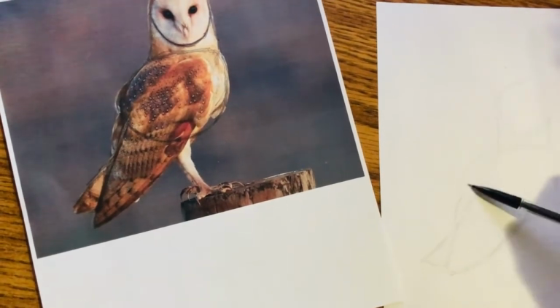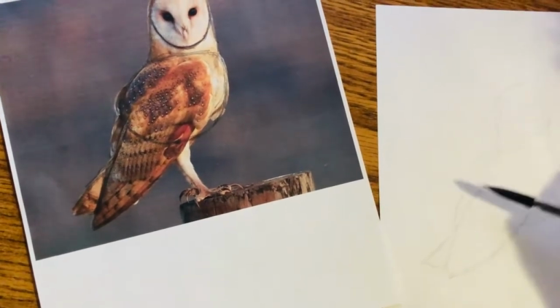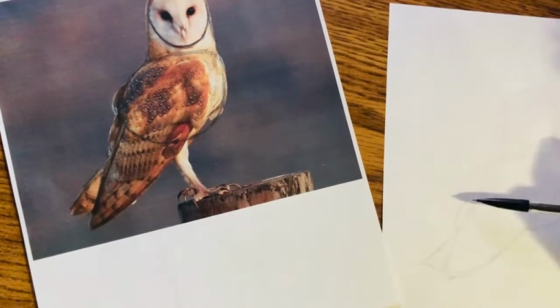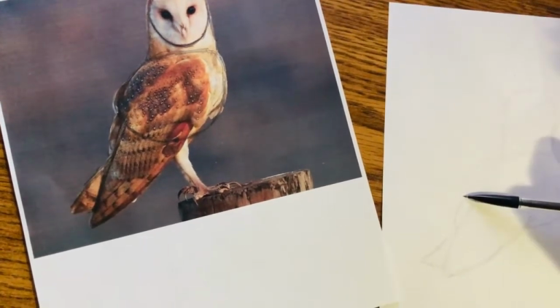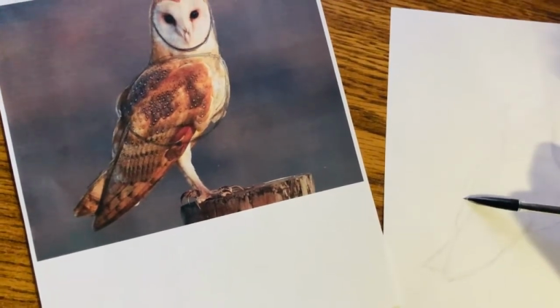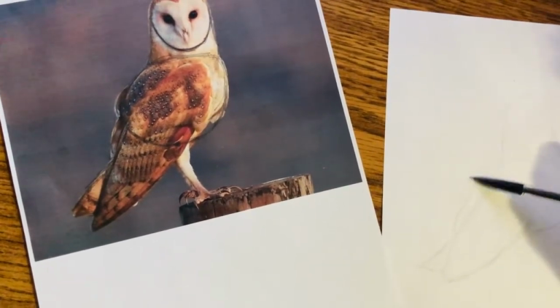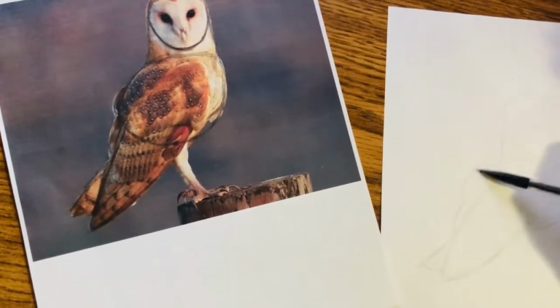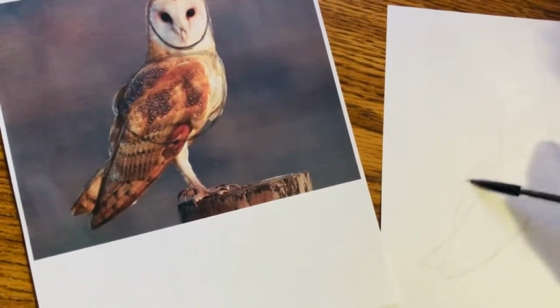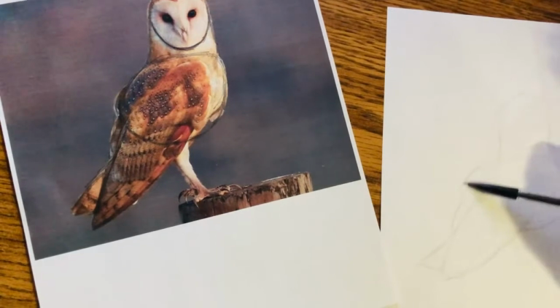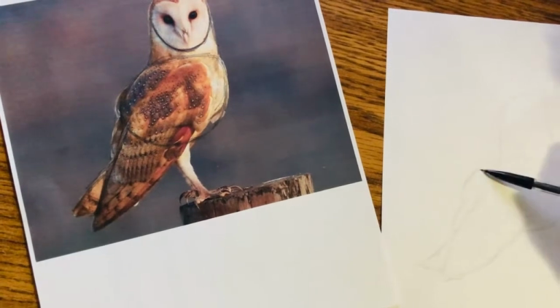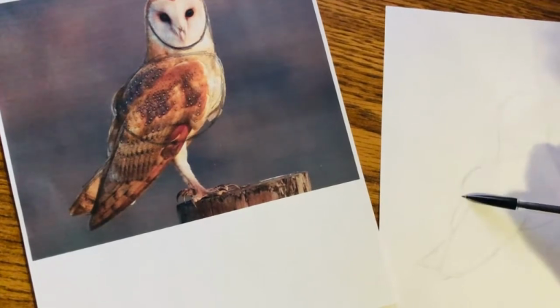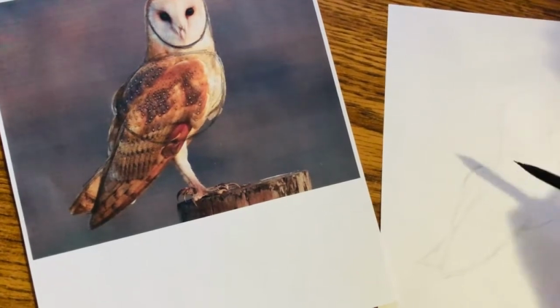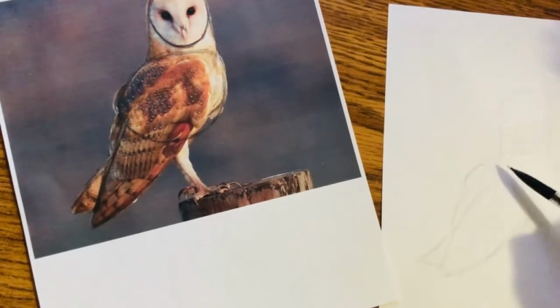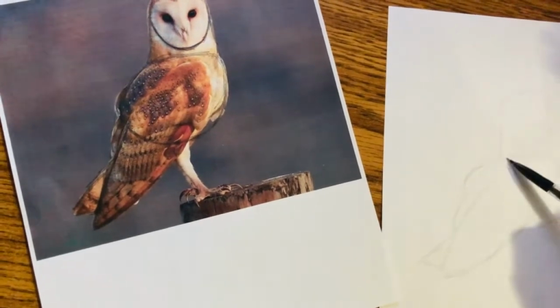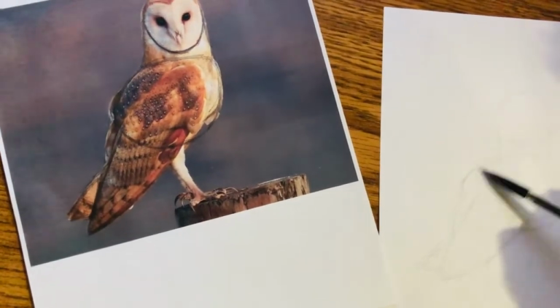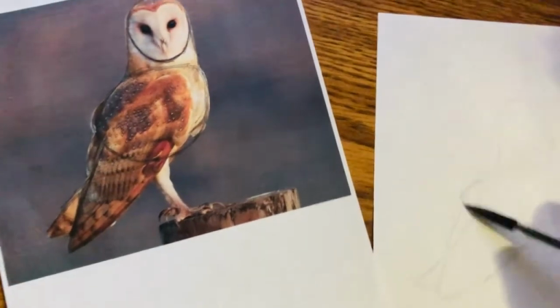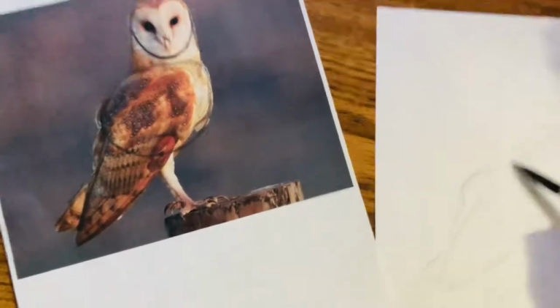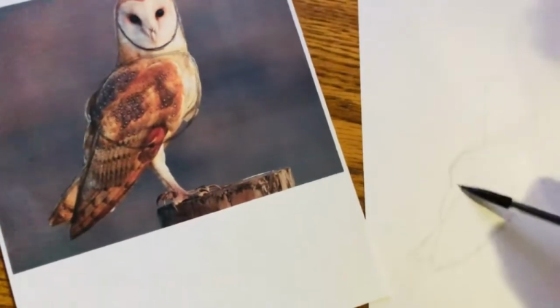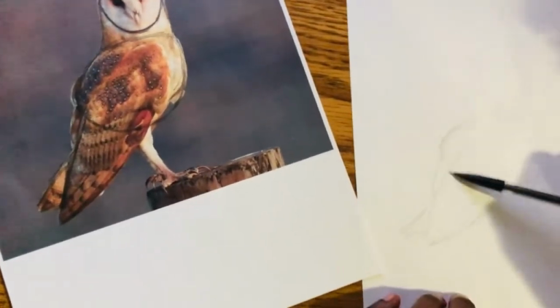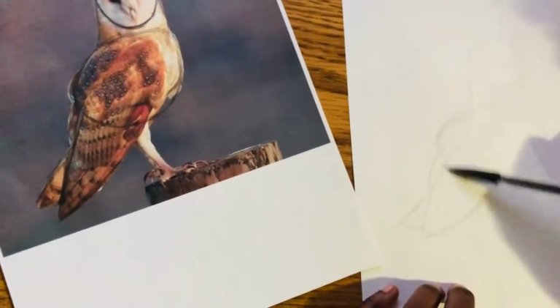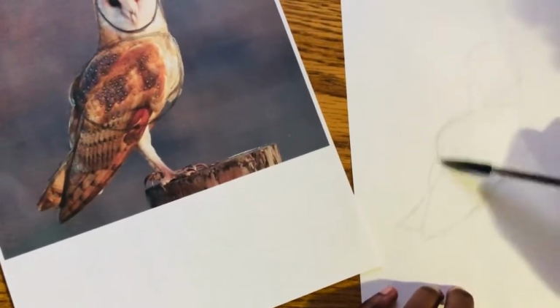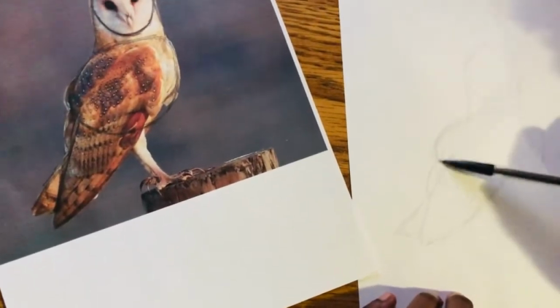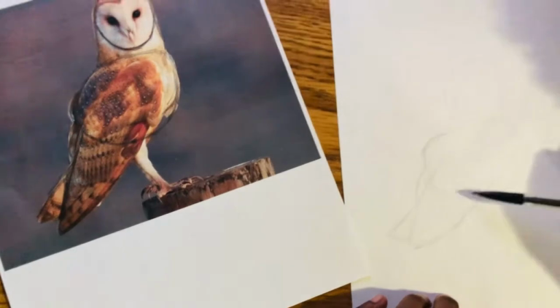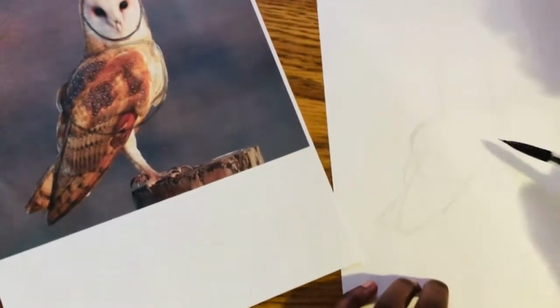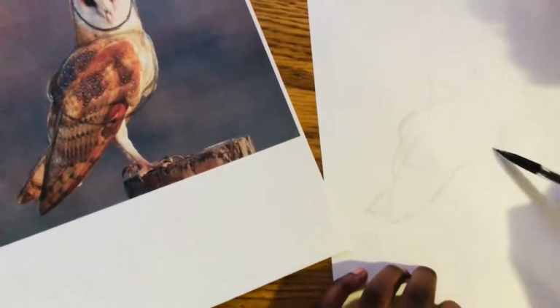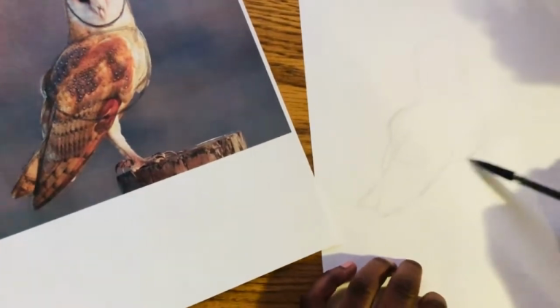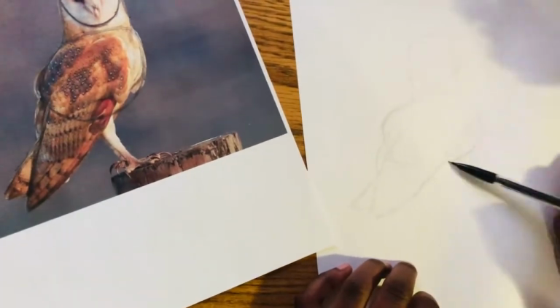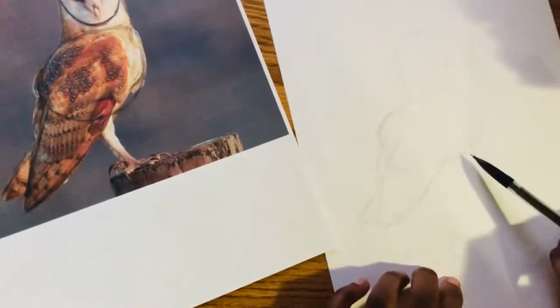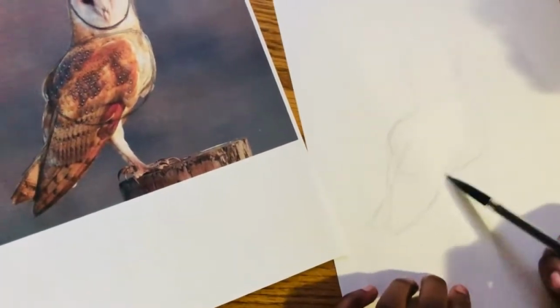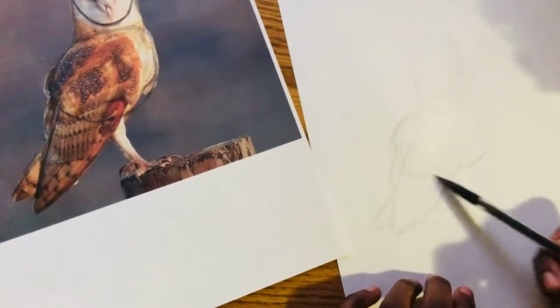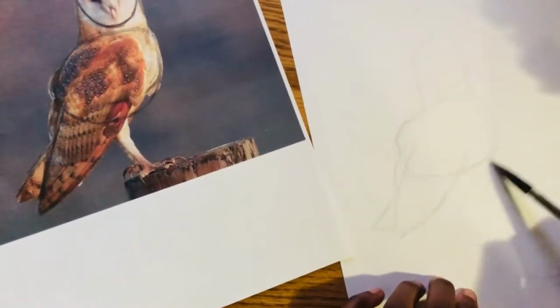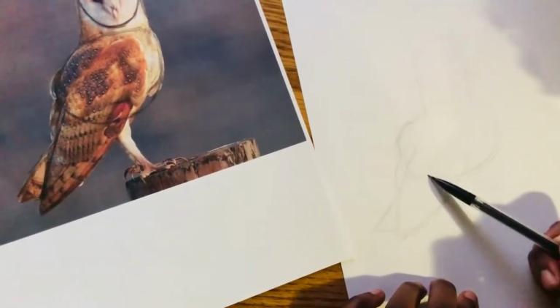So I'm just working on the other side of the wings. As you can see, the head was a circle, the body was an oval, and the wings were a triangle.